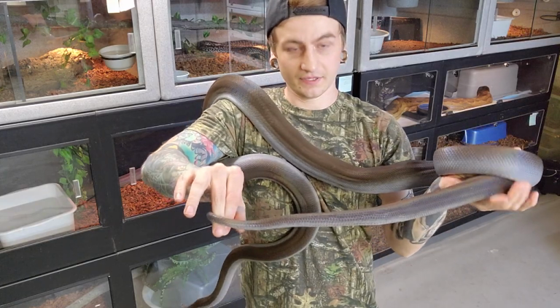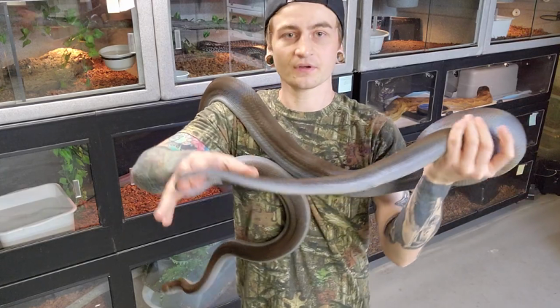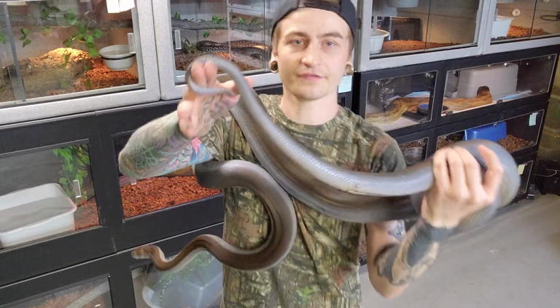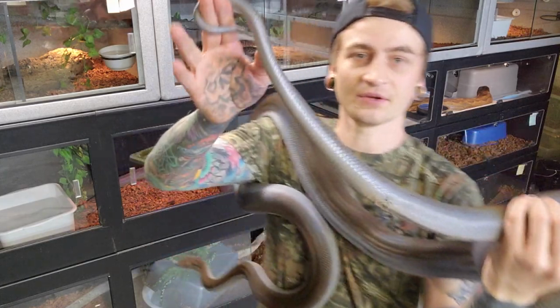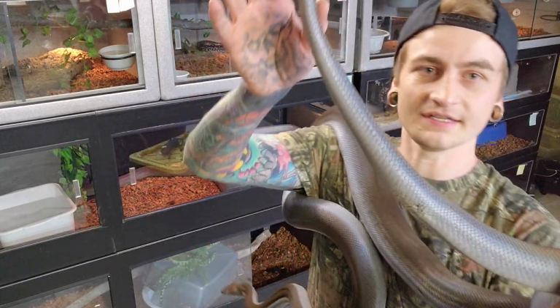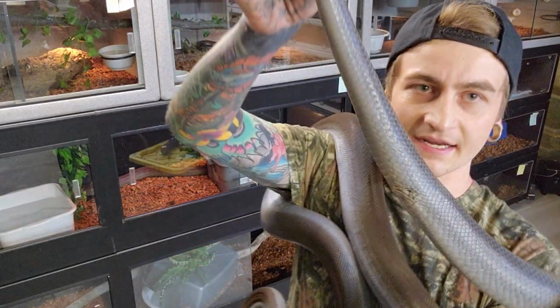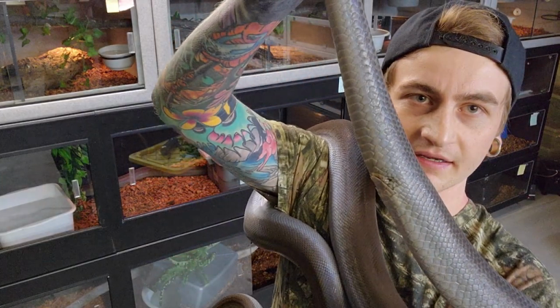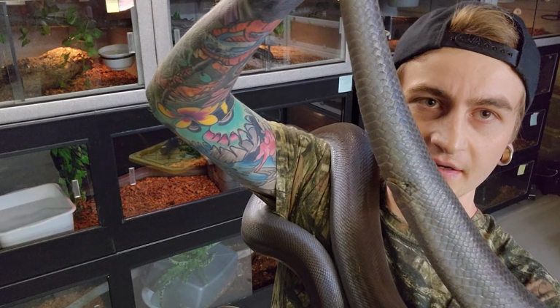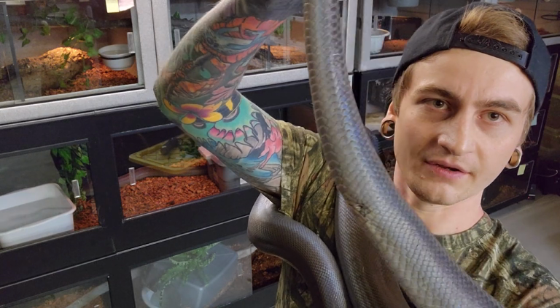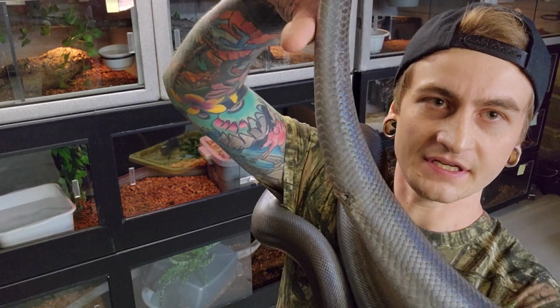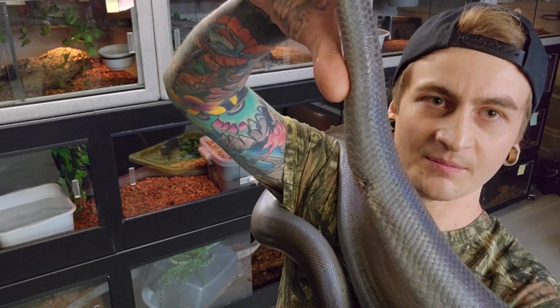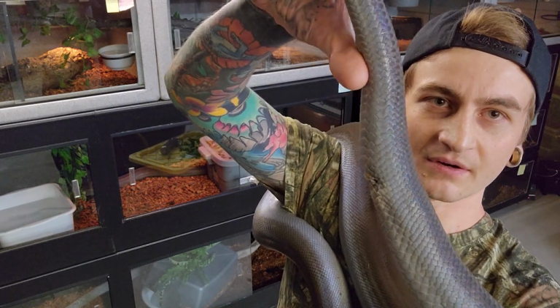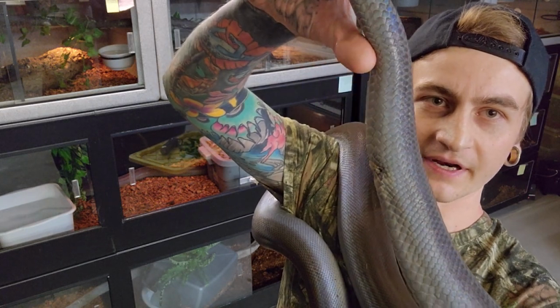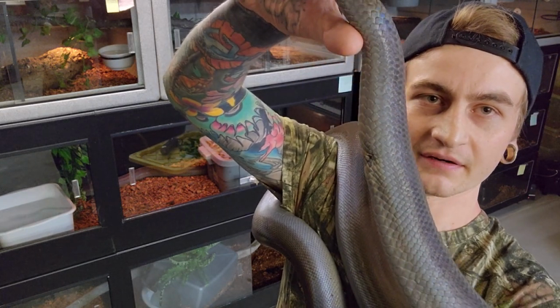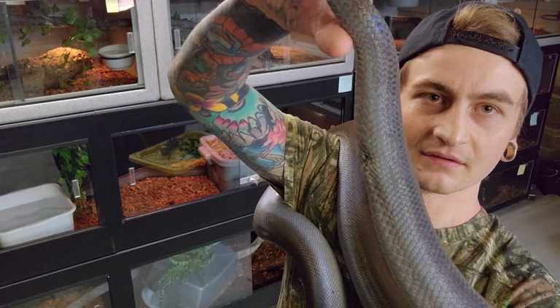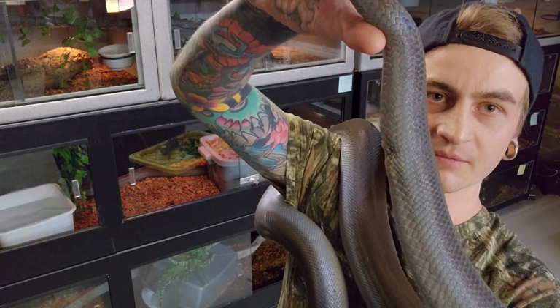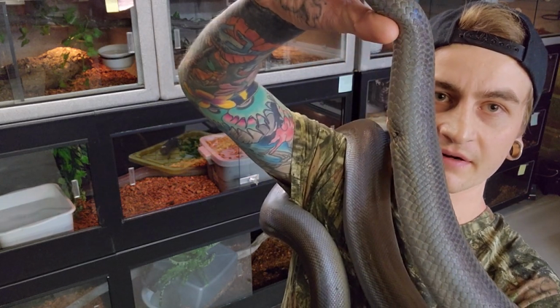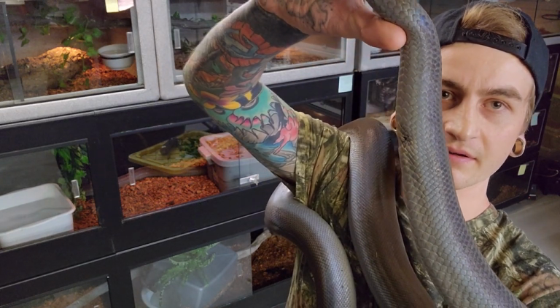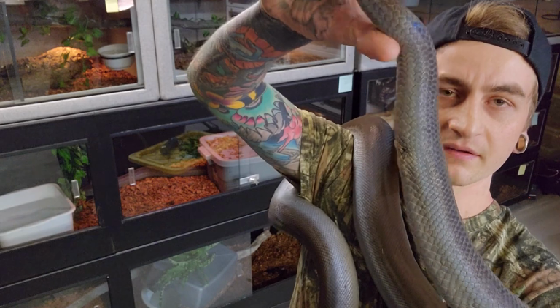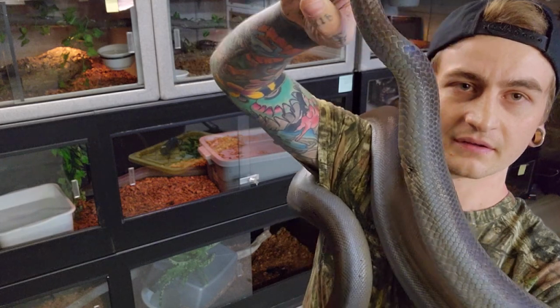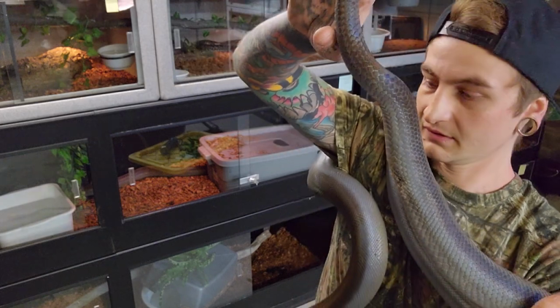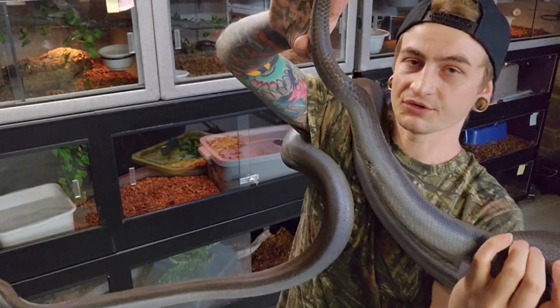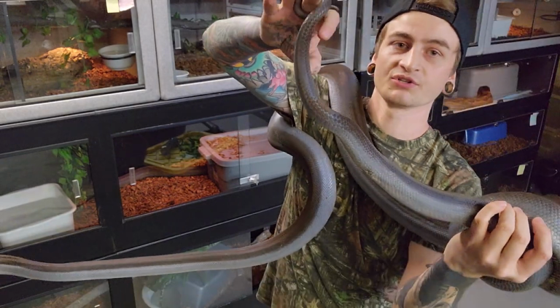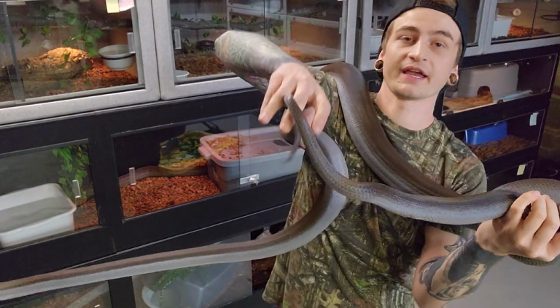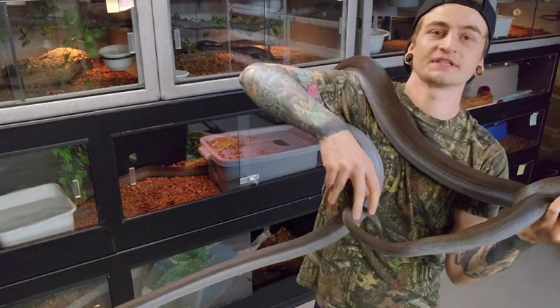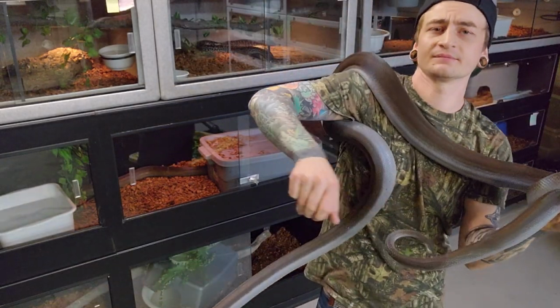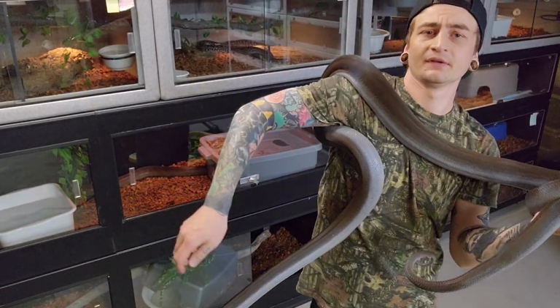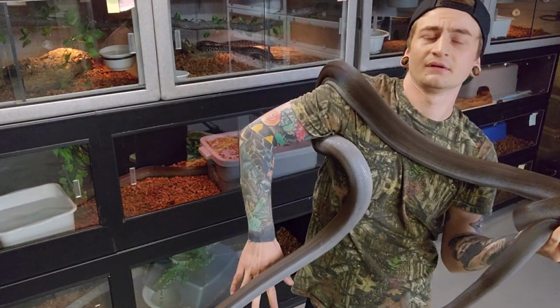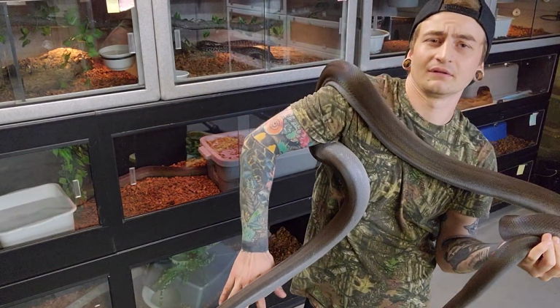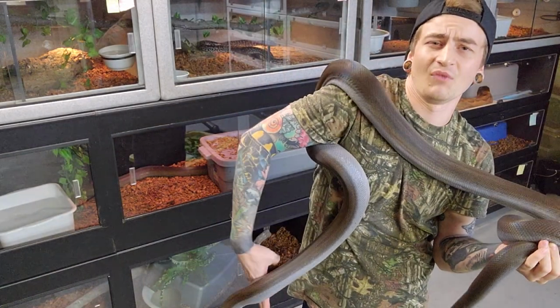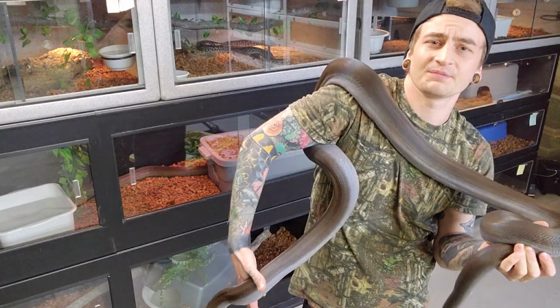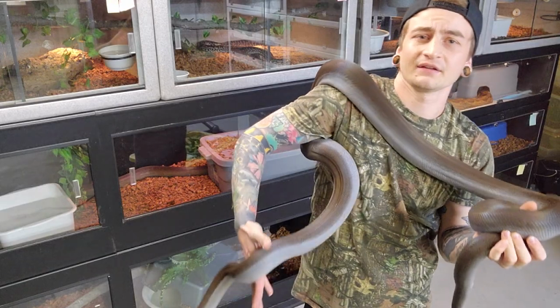I find them to be quite easy to sex — you can see the hemipenes go to right here, somewhere in there. So you could almost just look at them and sex them, like most of these pythons.